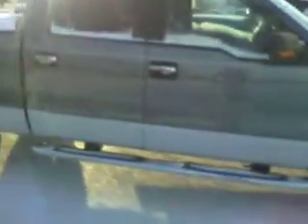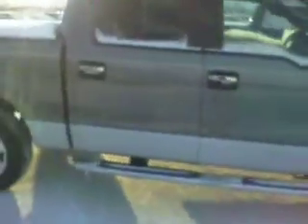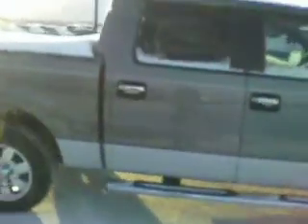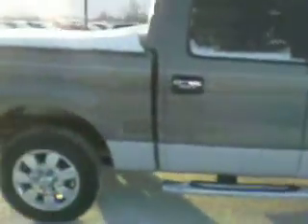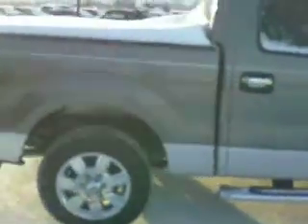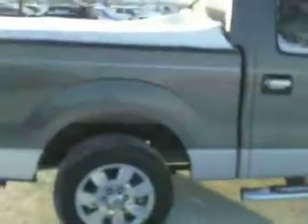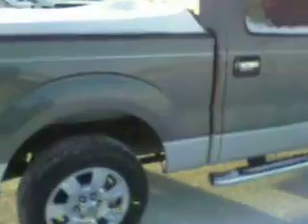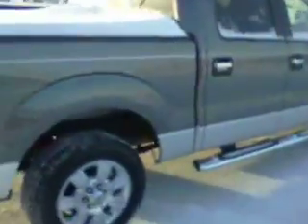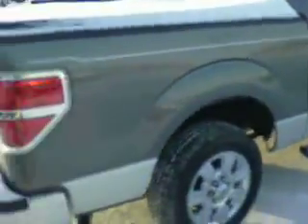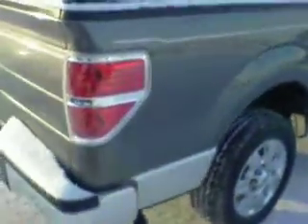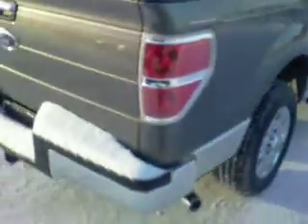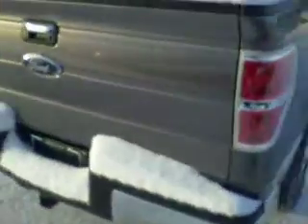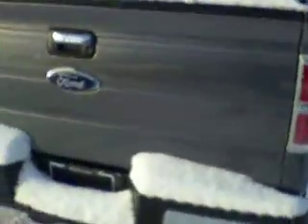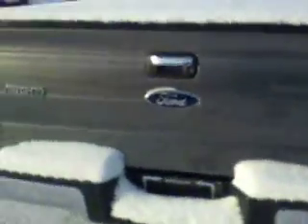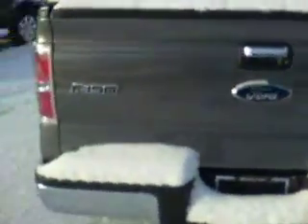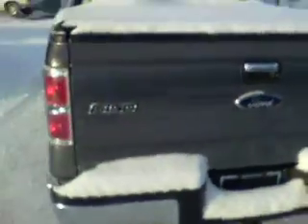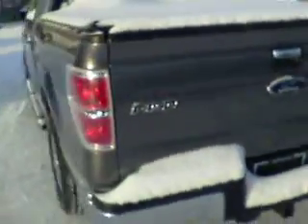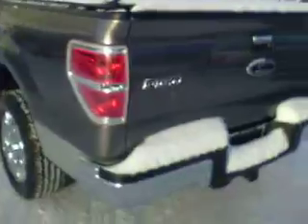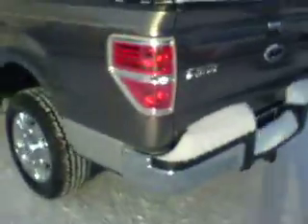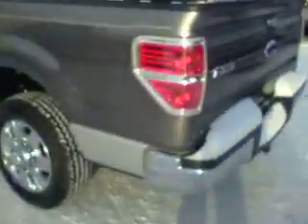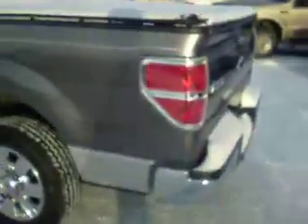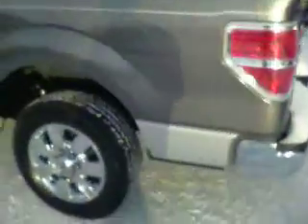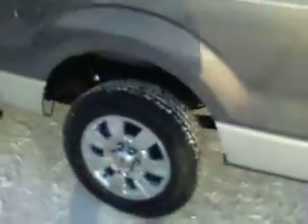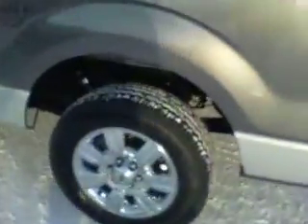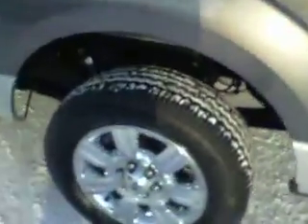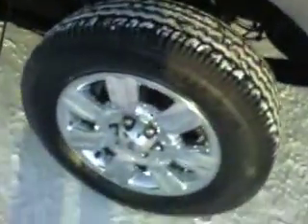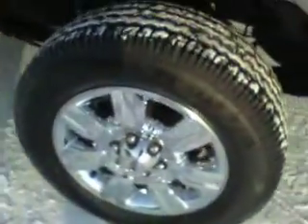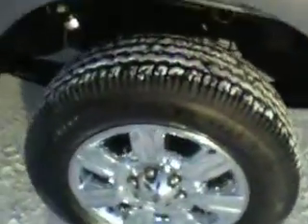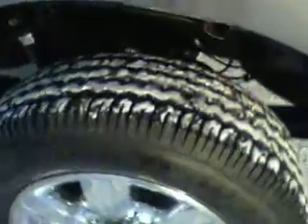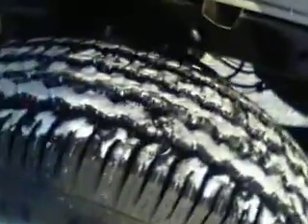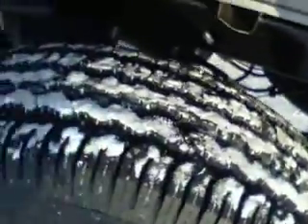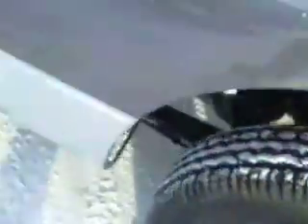You inquired about this particular 2010 F-150. It is an XLT, sterling gray in color, silver down at the bottom. It does have the chrome package, chrome wheels, and brand new tires on it.